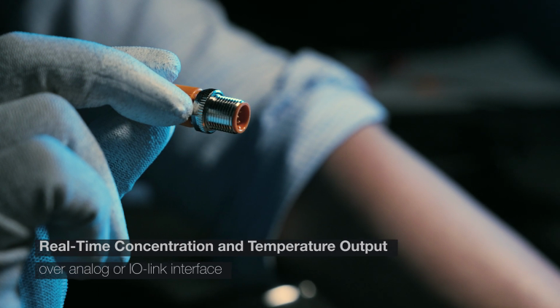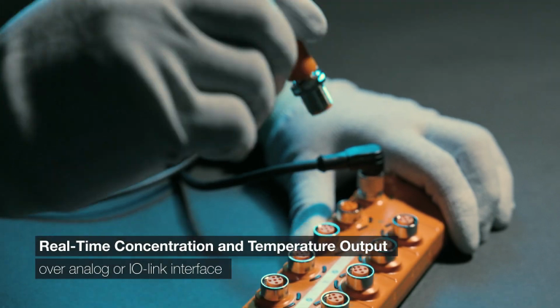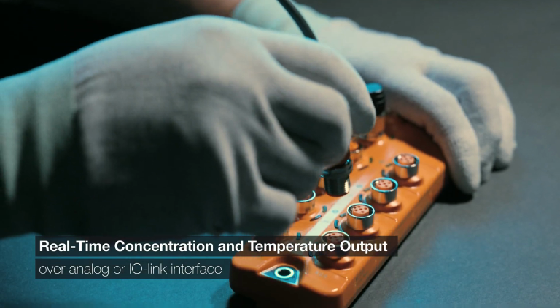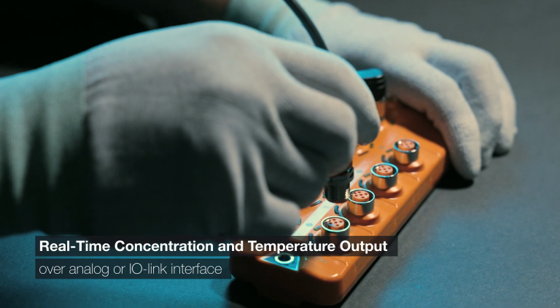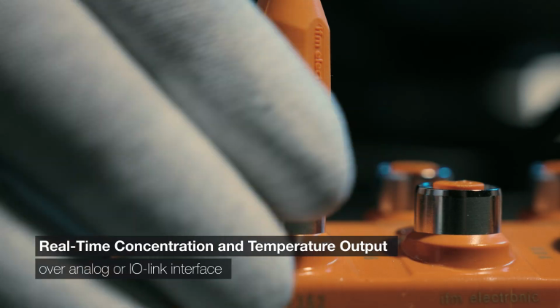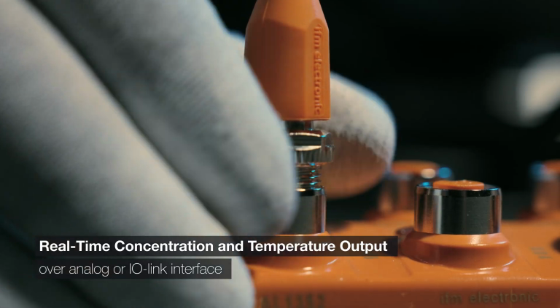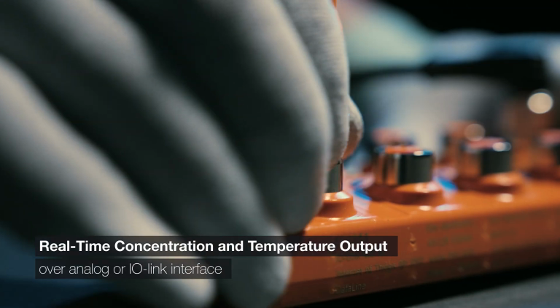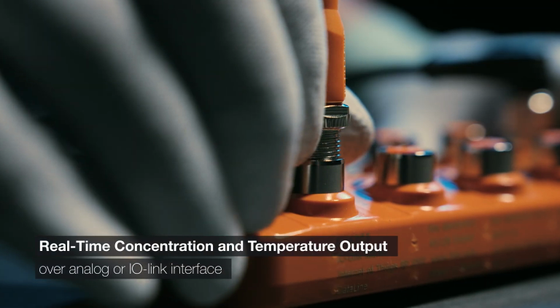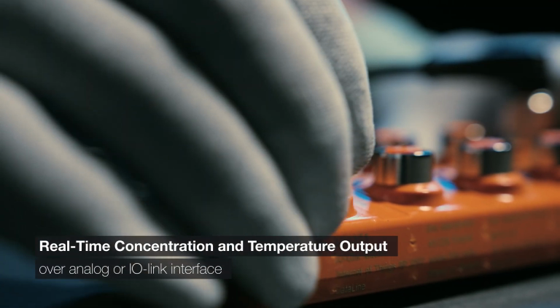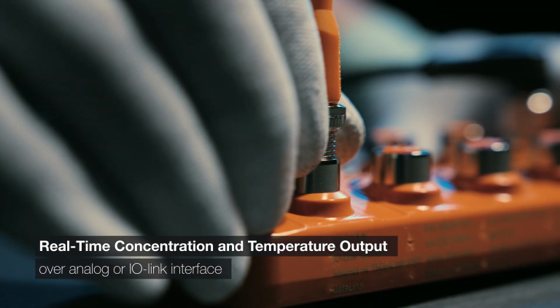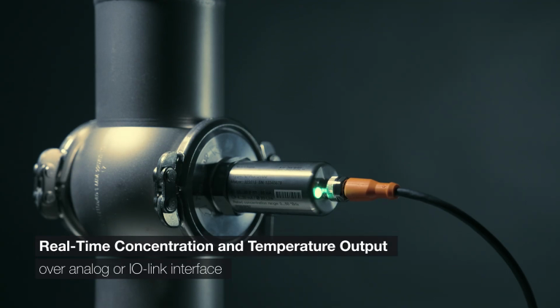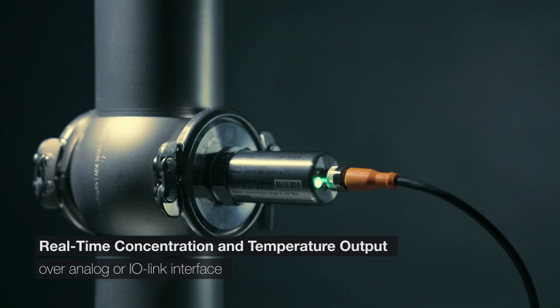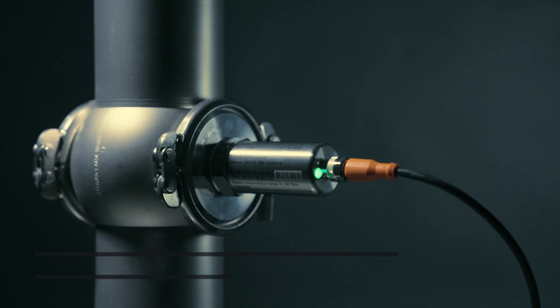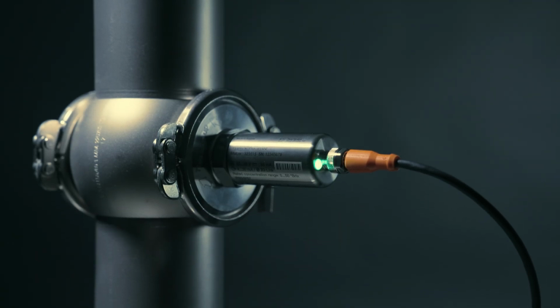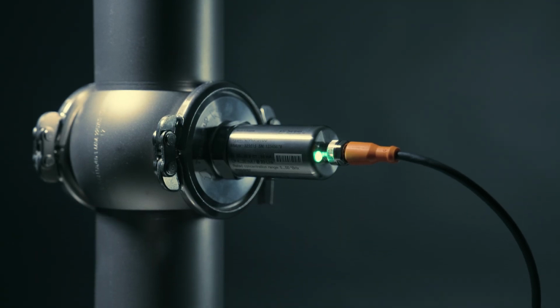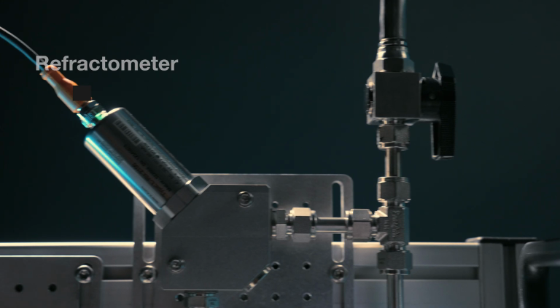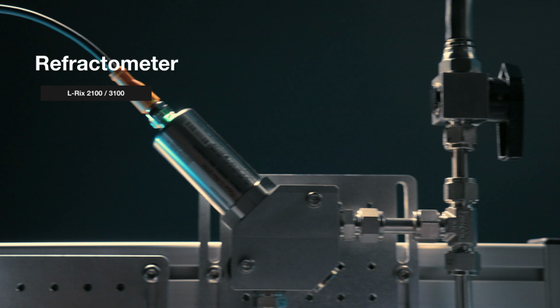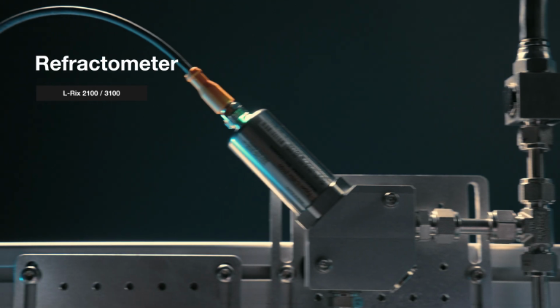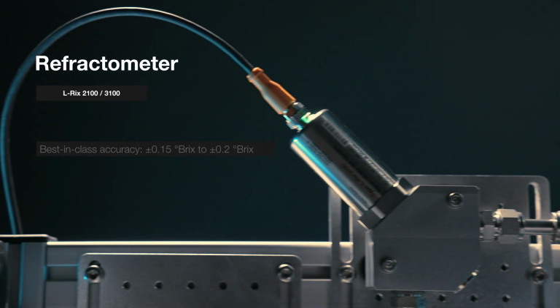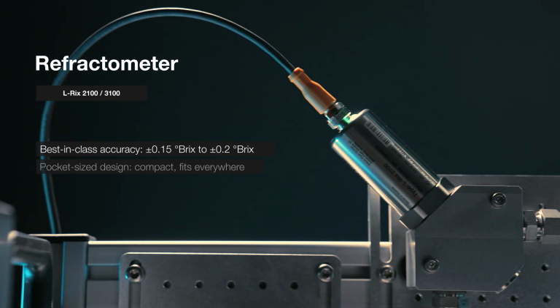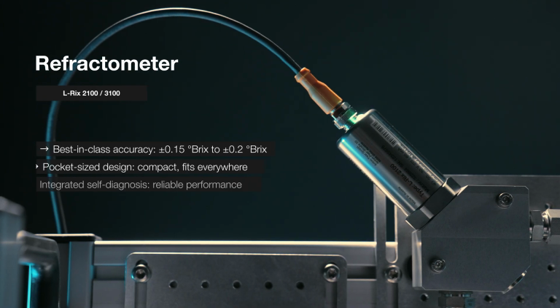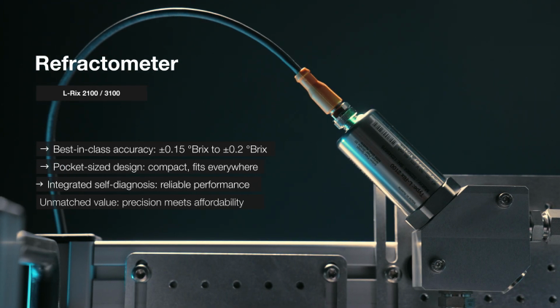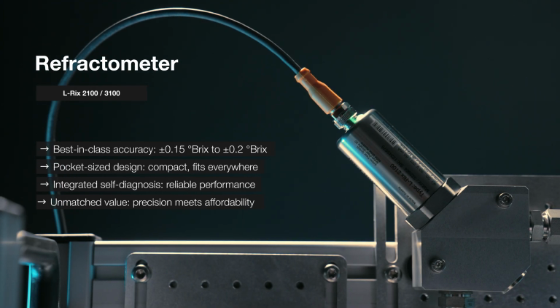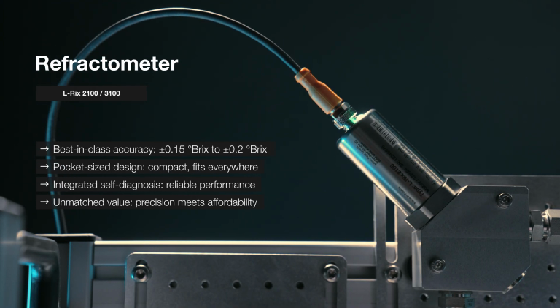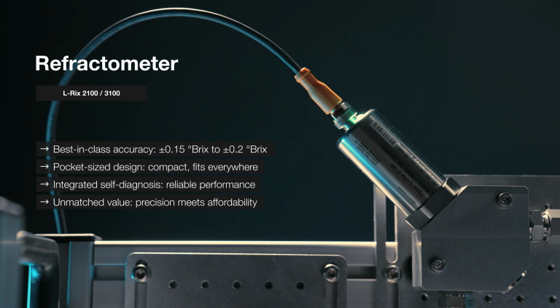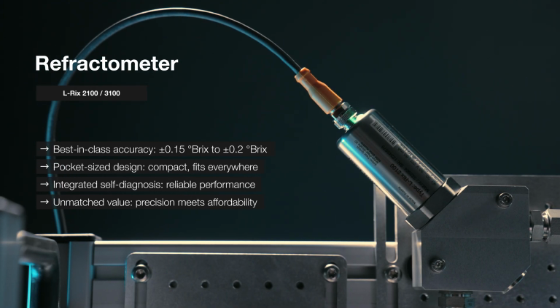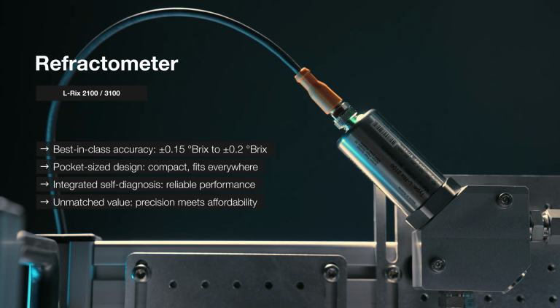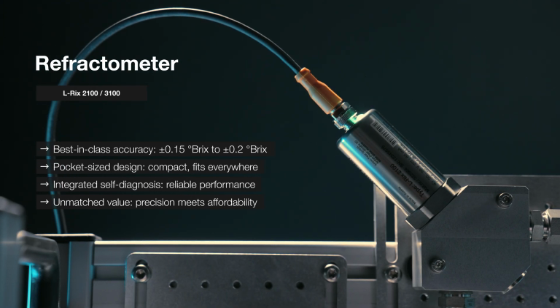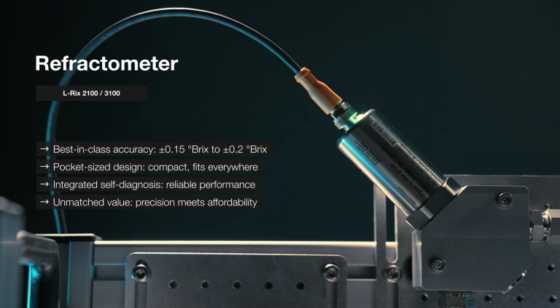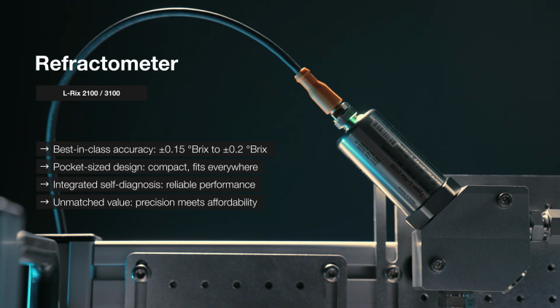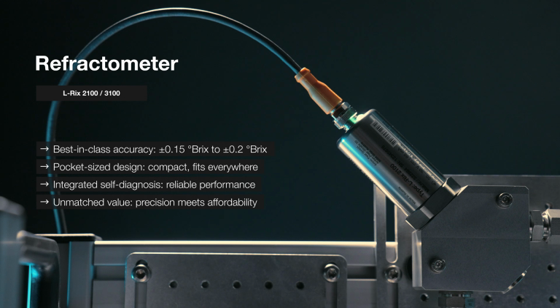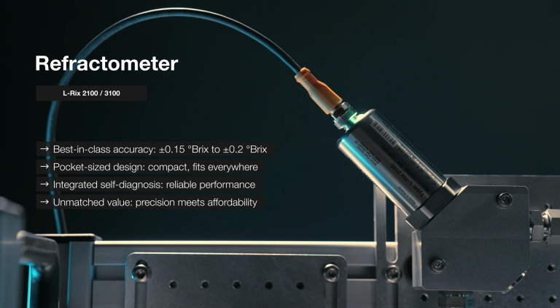Real-time concentration and temperature data delivered instantly via IO-Link. ELRICS 2100 and 3100 — pocket-size precision, perfected performance.